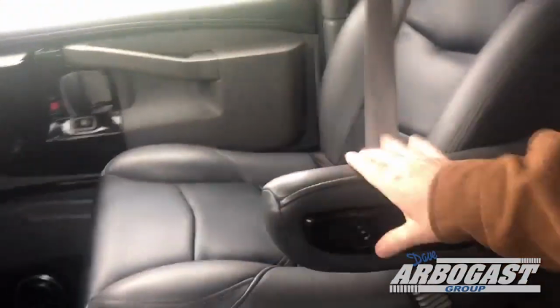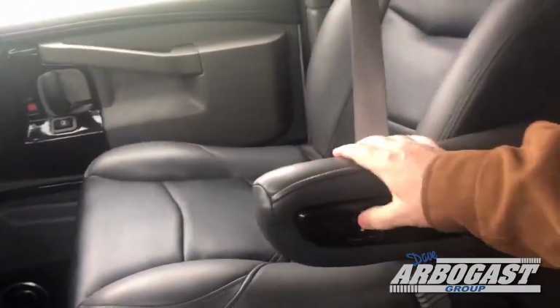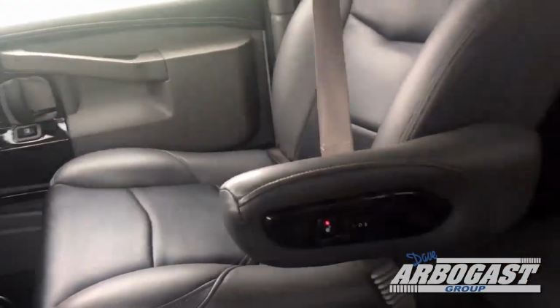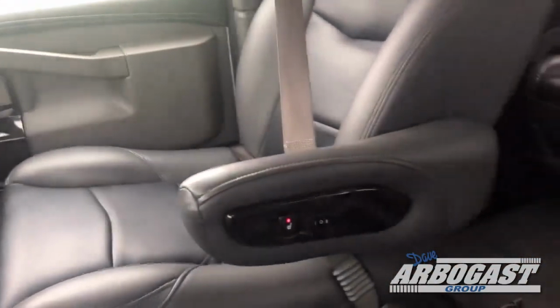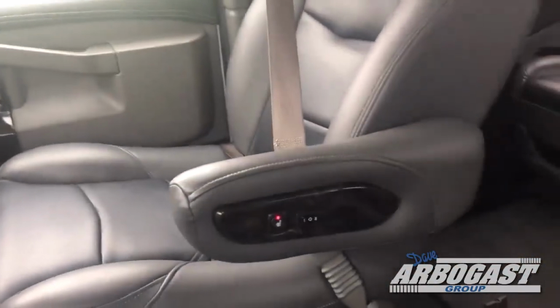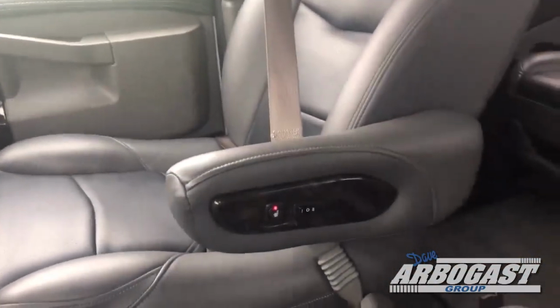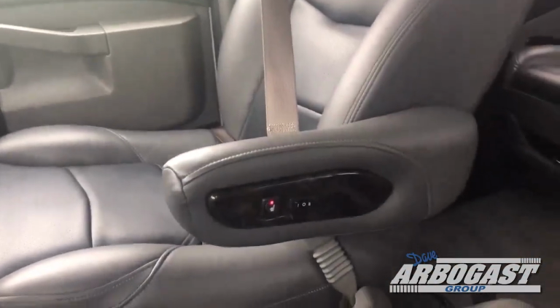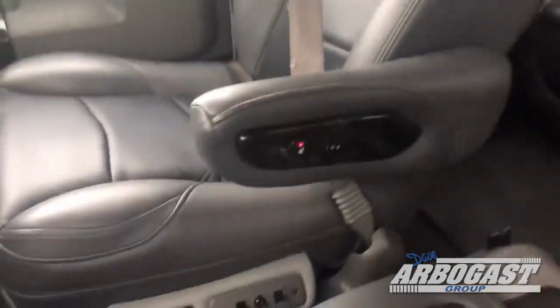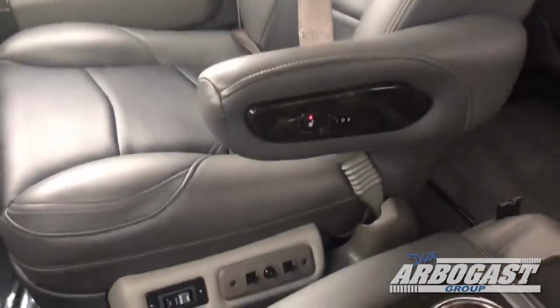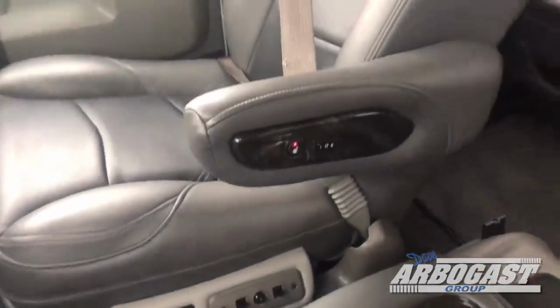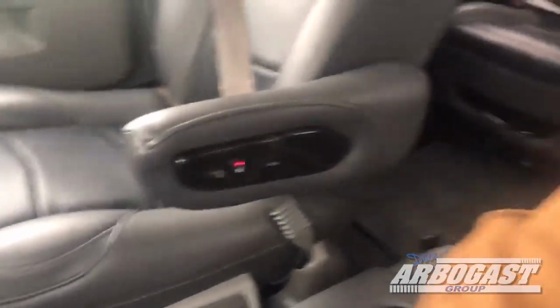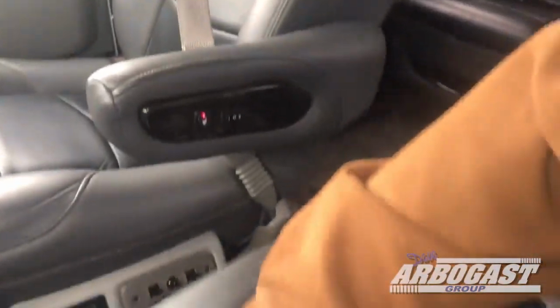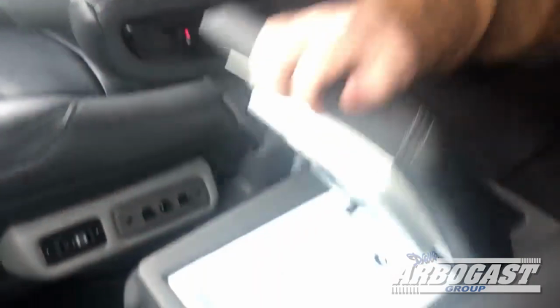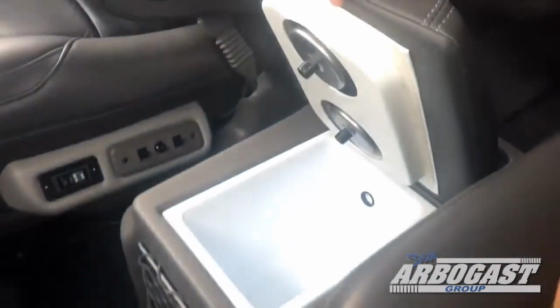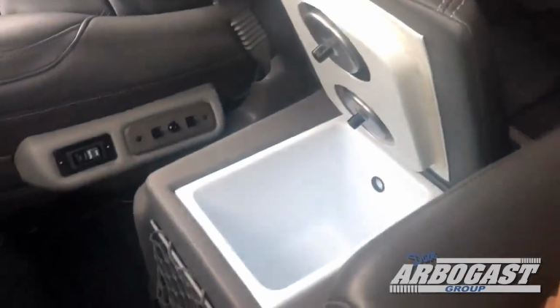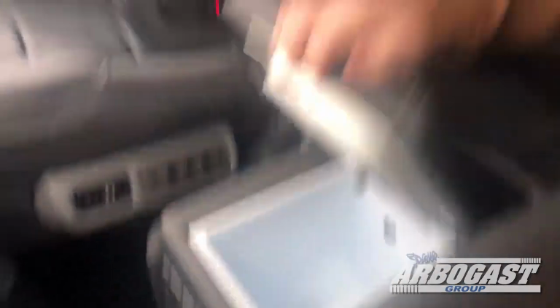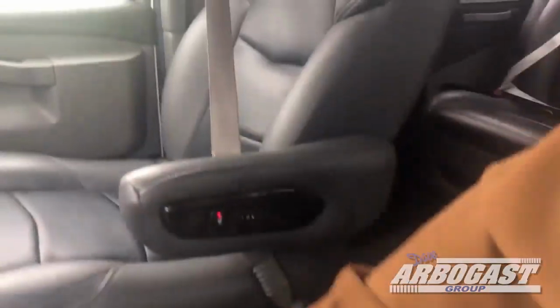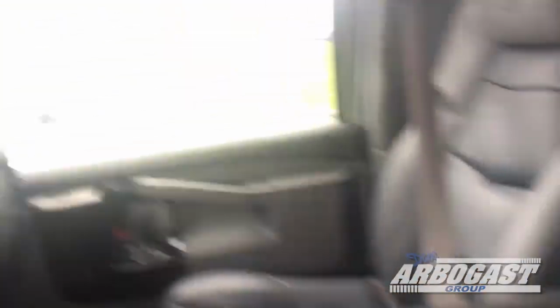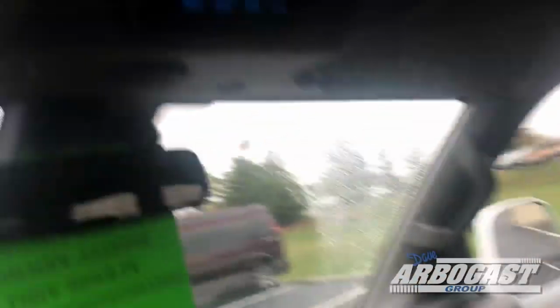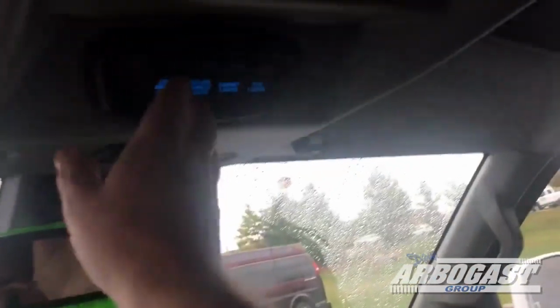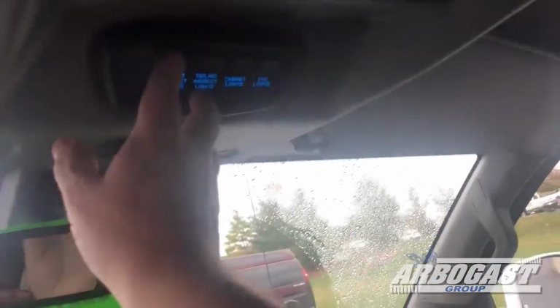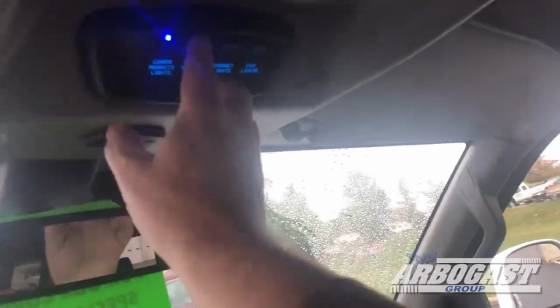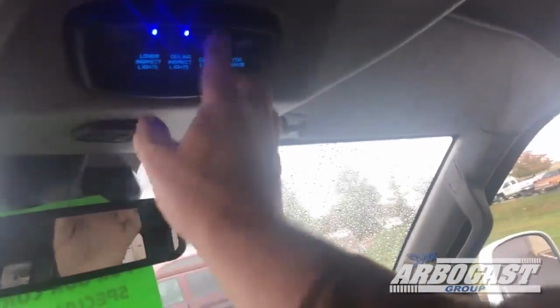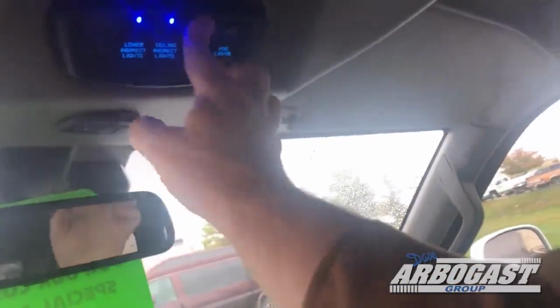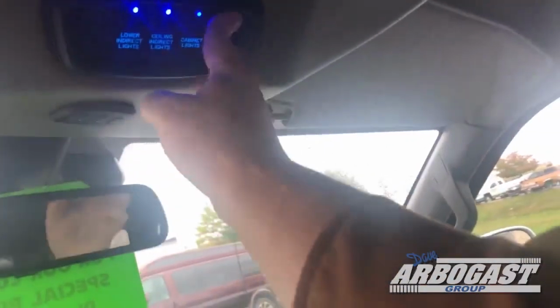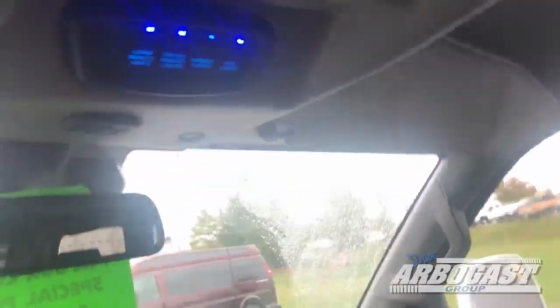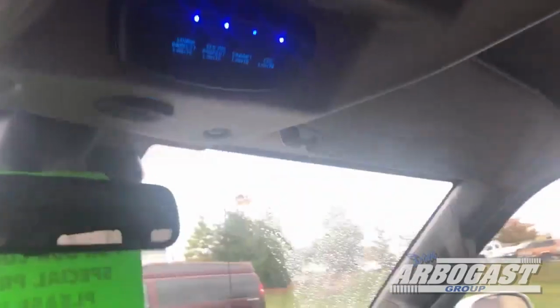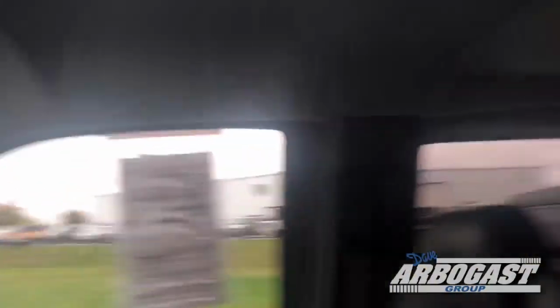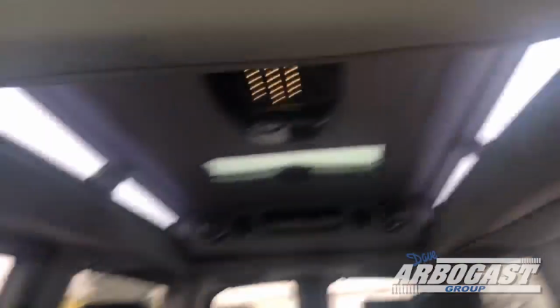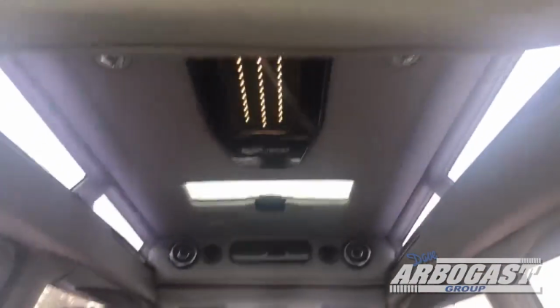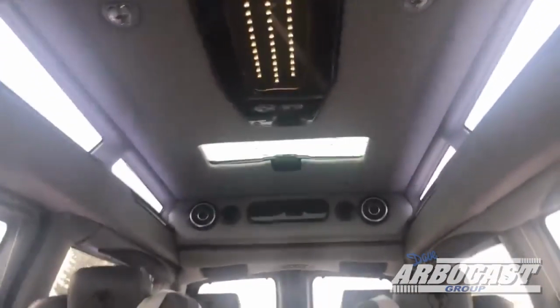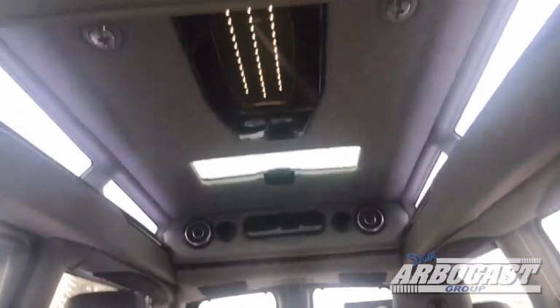You've got heated driver and passenger seats with lumbar — full power on those. You've got a cooler down here between the seats. All your light switches for inside and the fog lights out front are there. There's all your lights in the back.